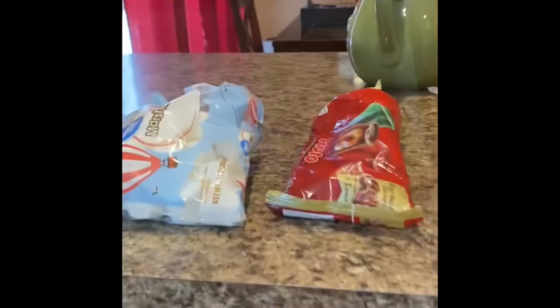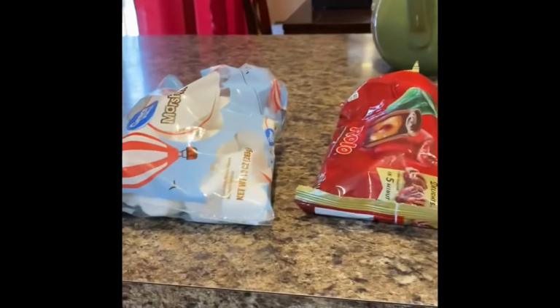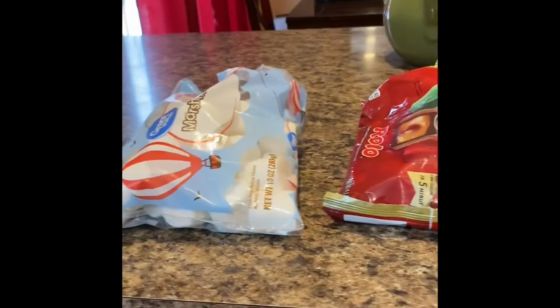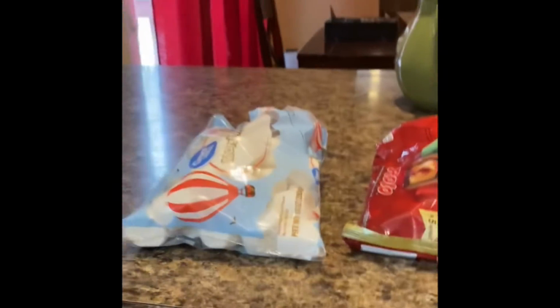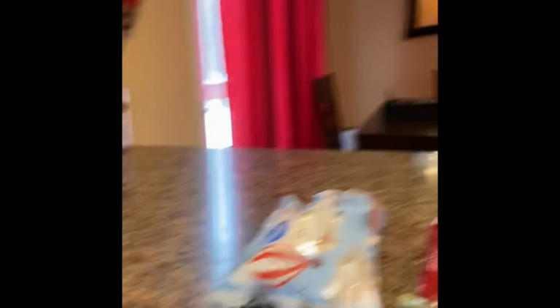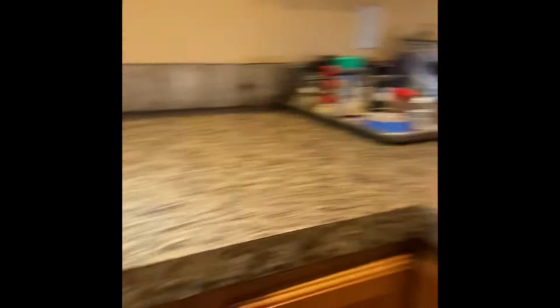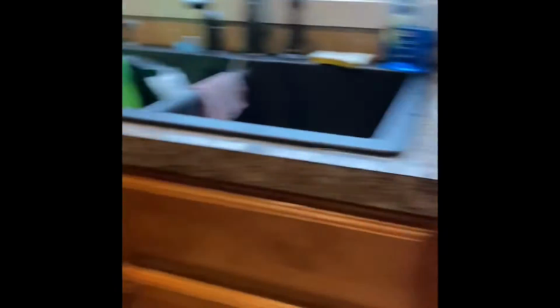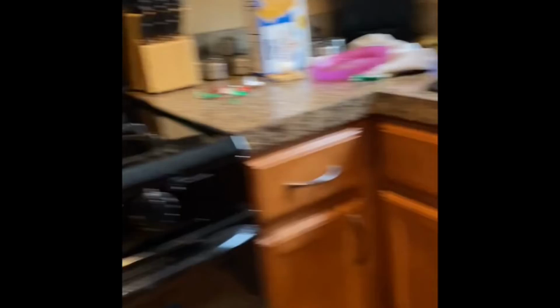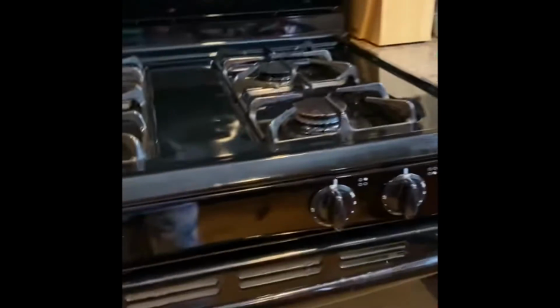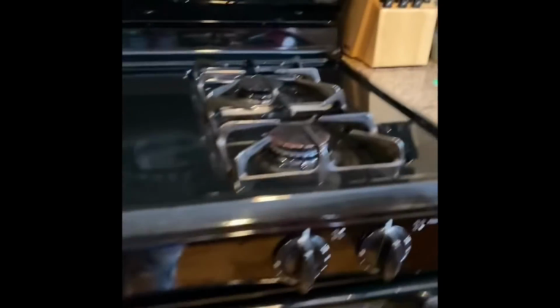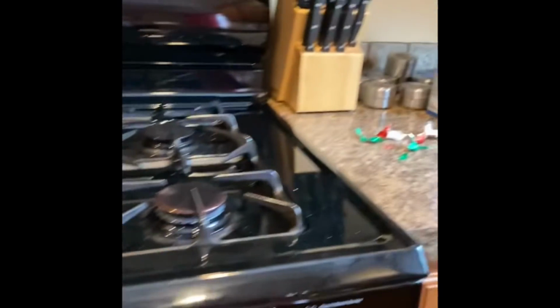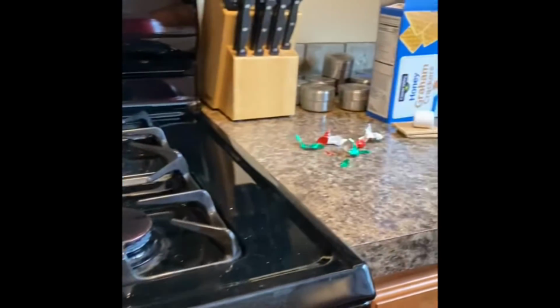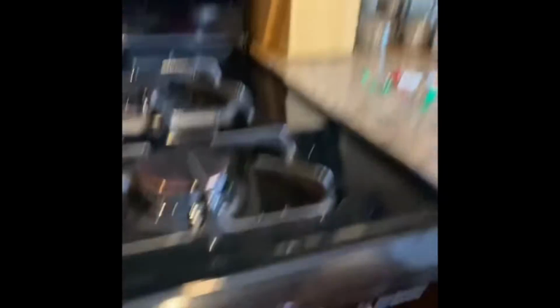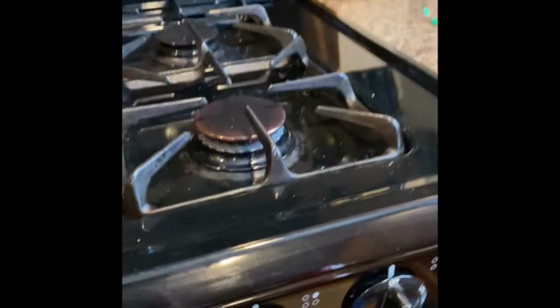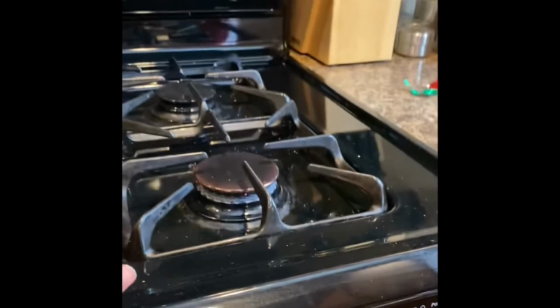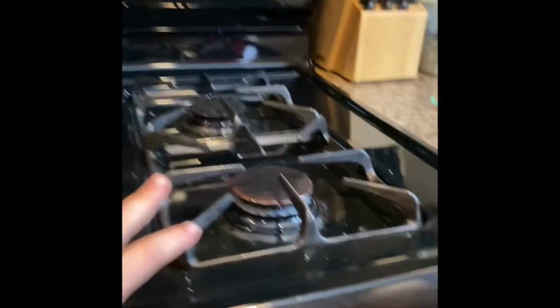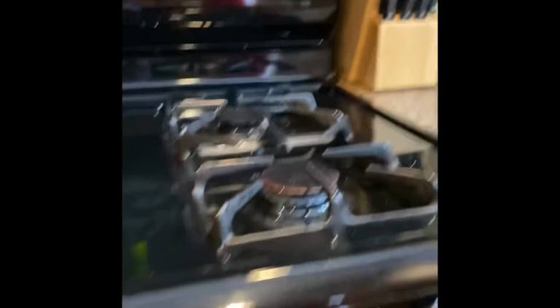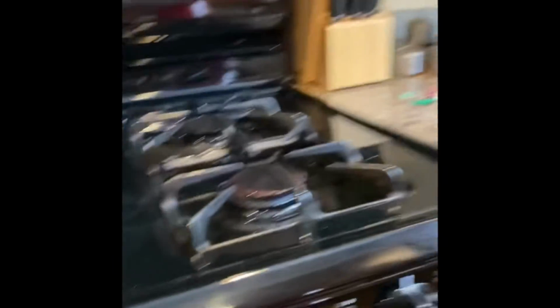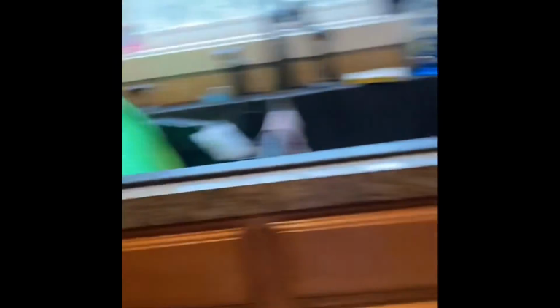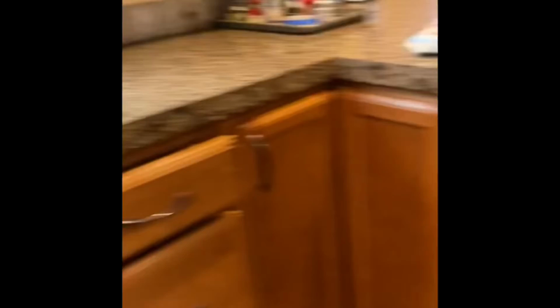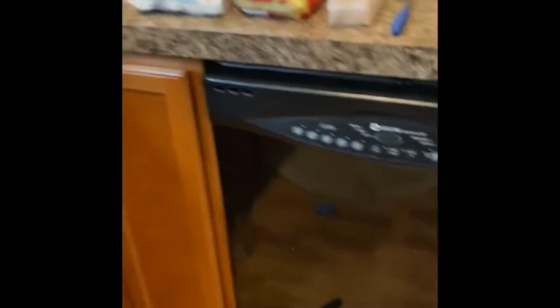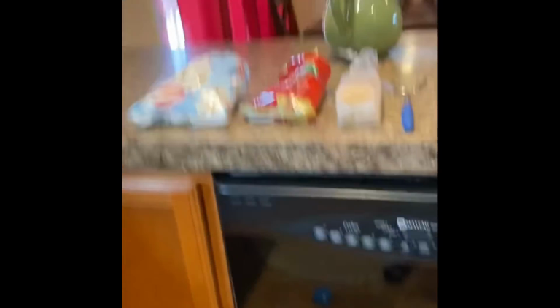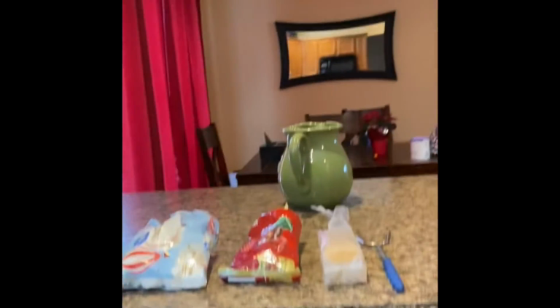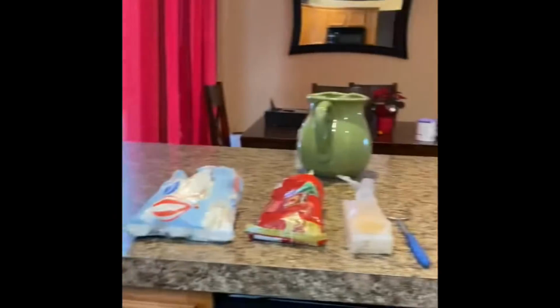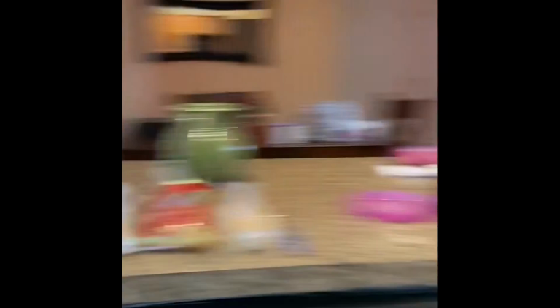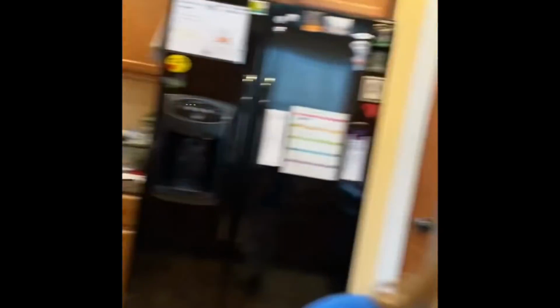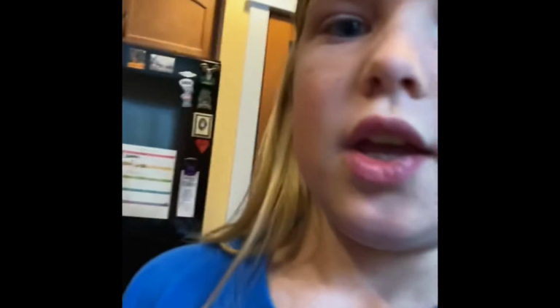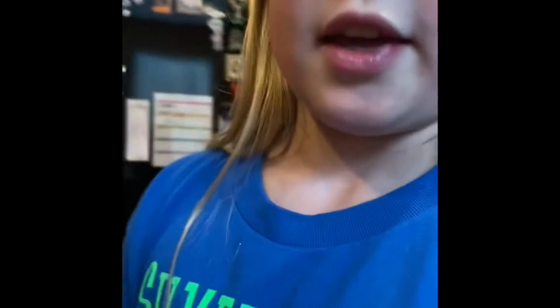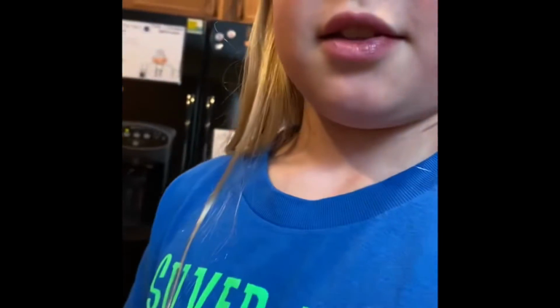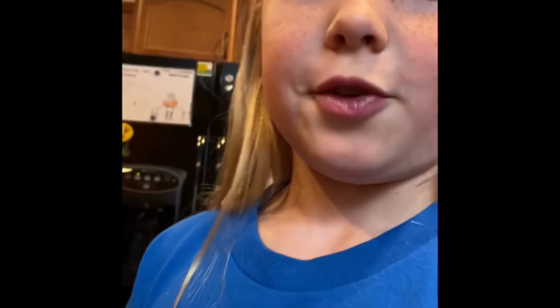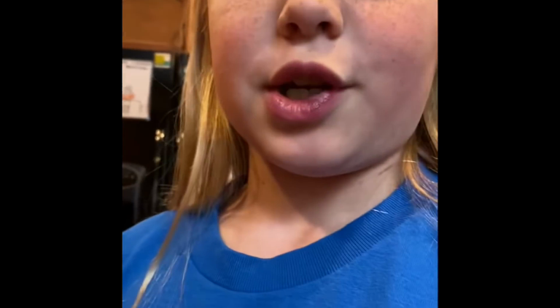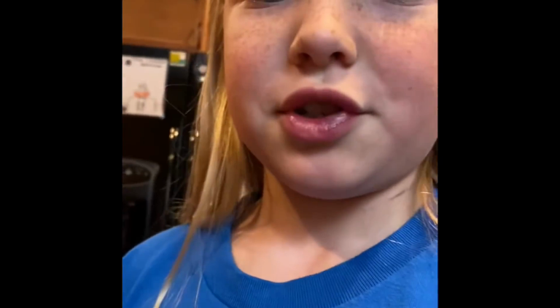These s'mores are not going to be regular s'mores — they're going to be made with the stove, so you might need some parent help if you're too young to use the stove.